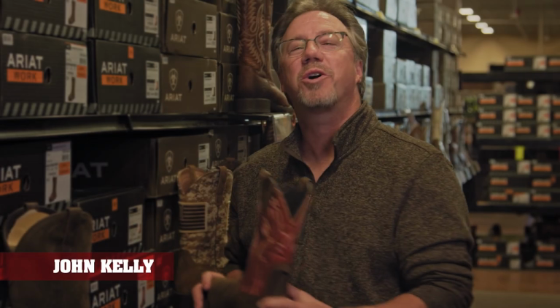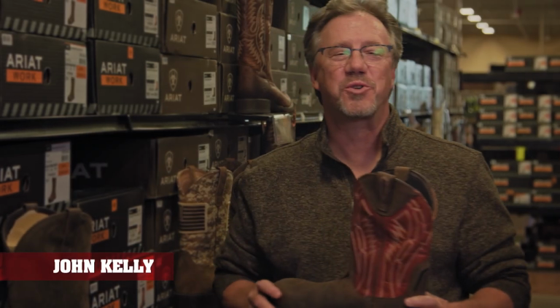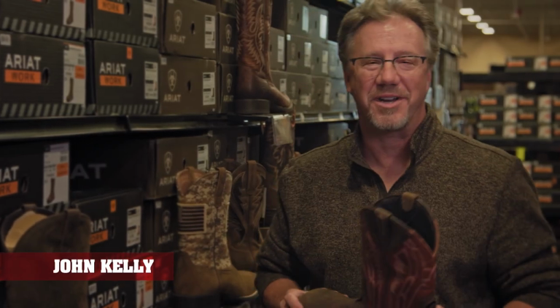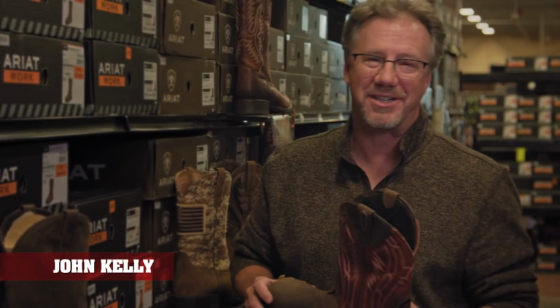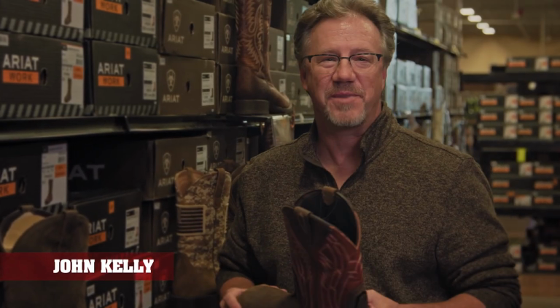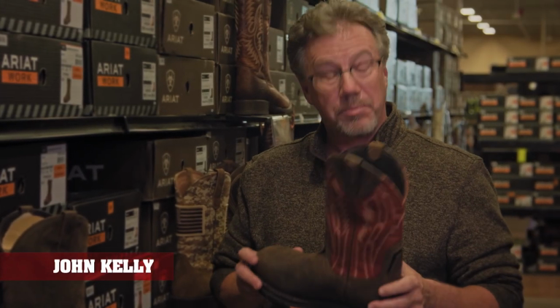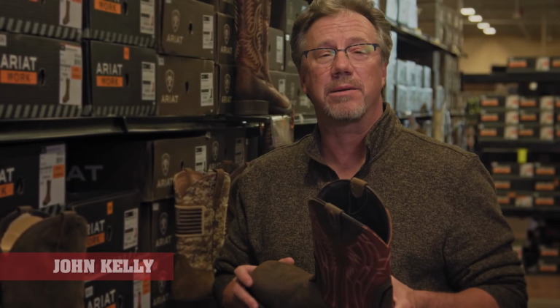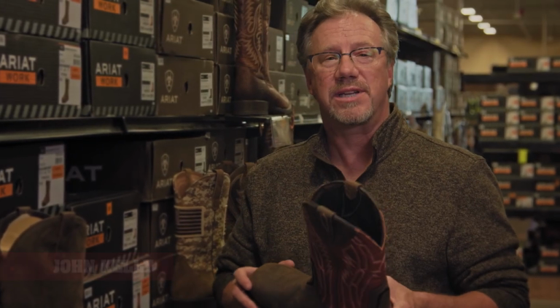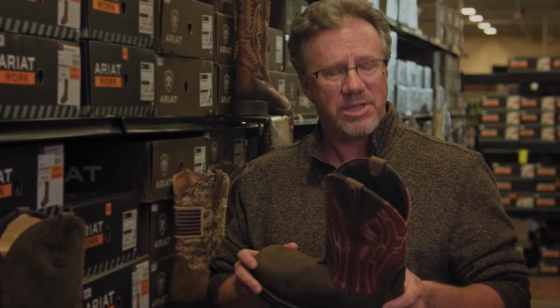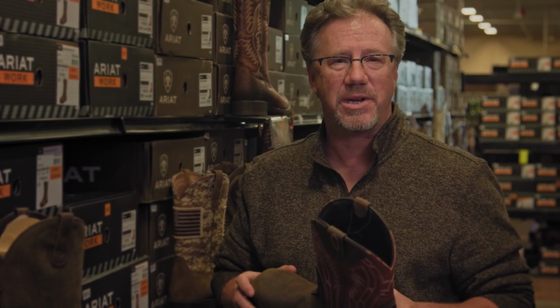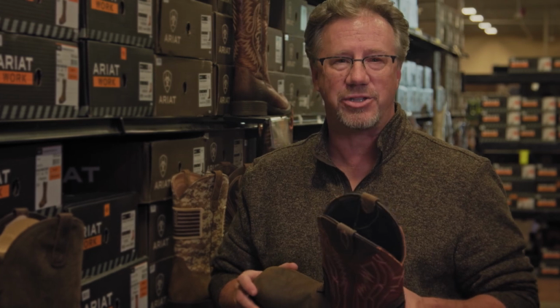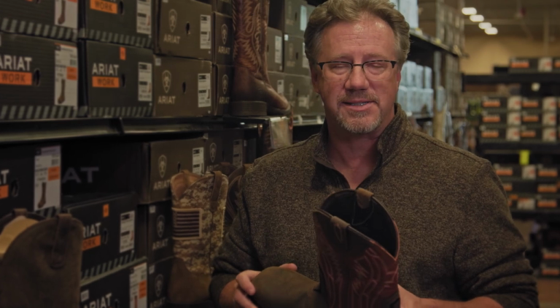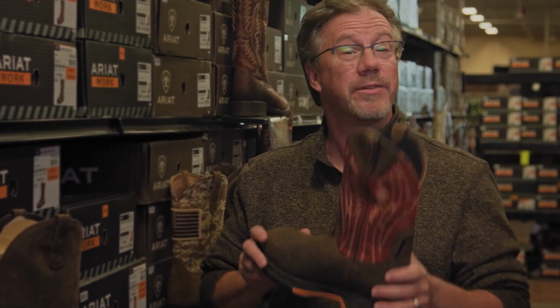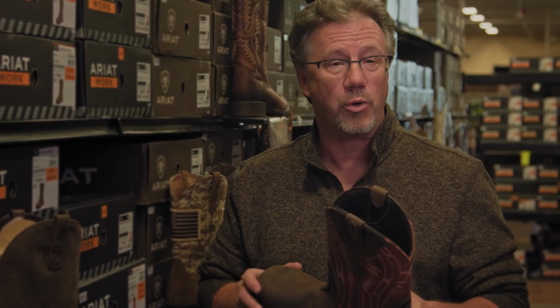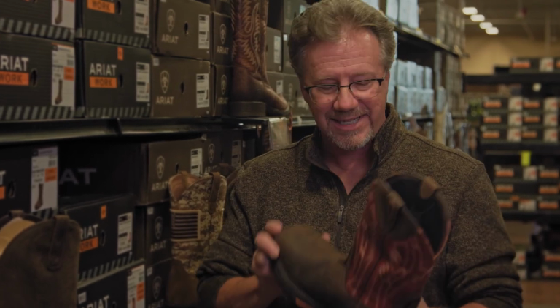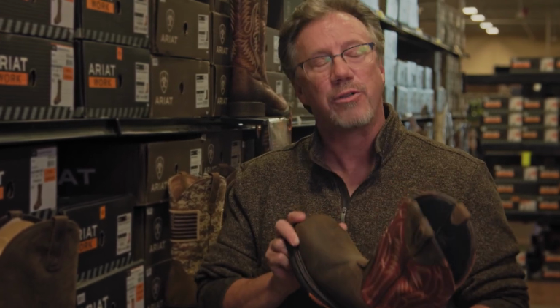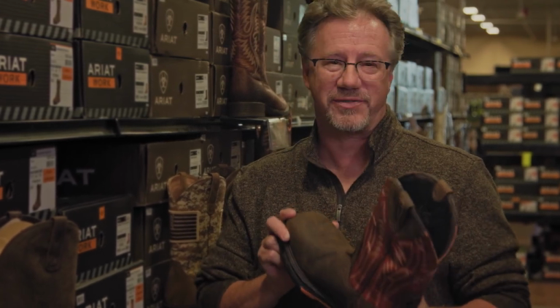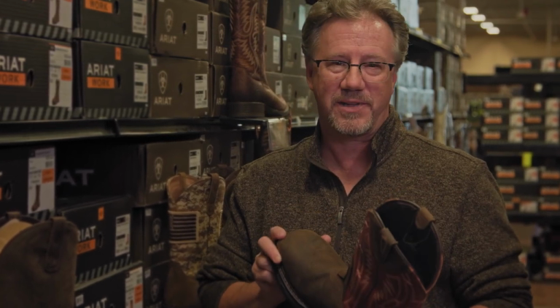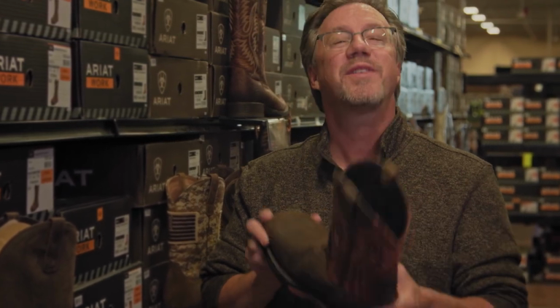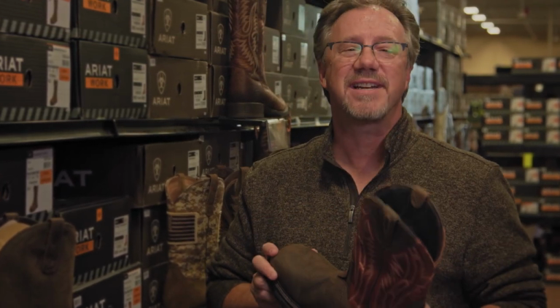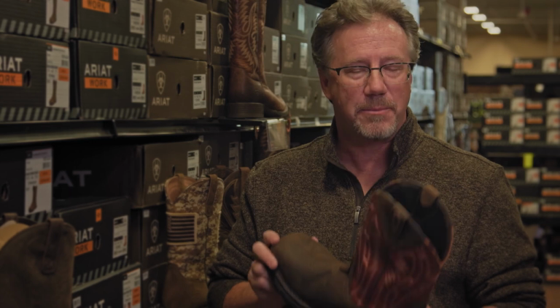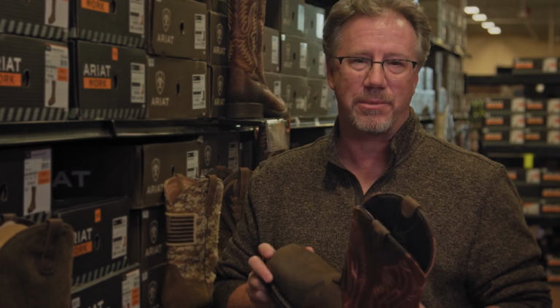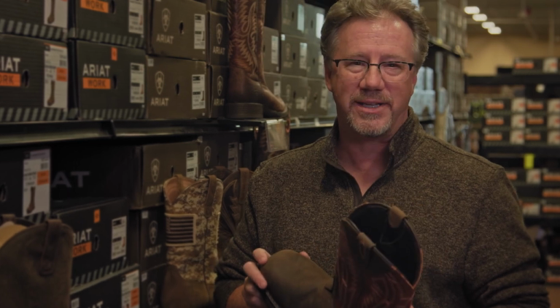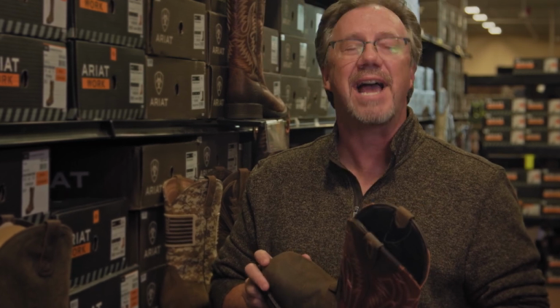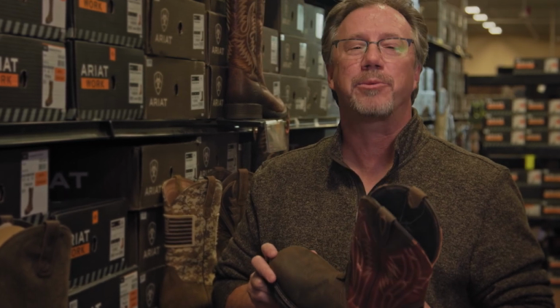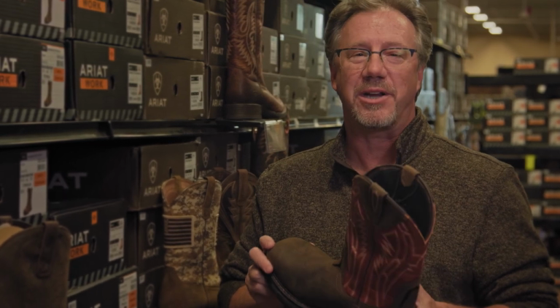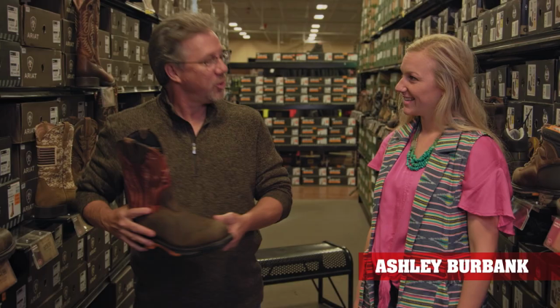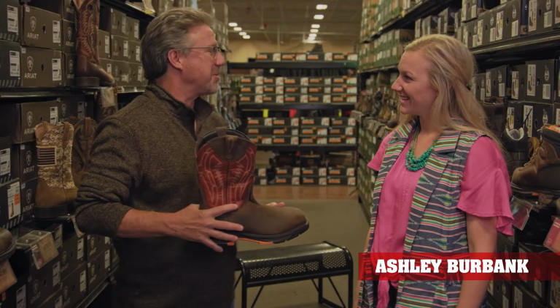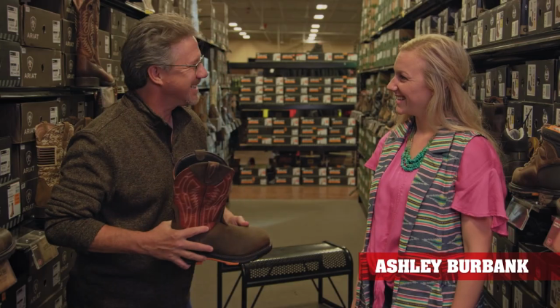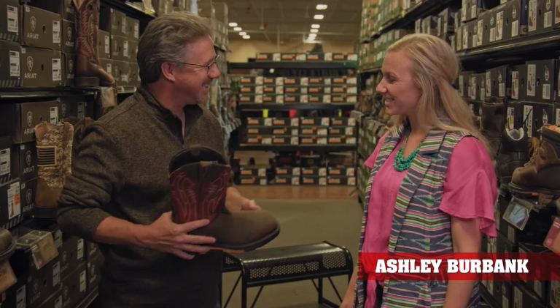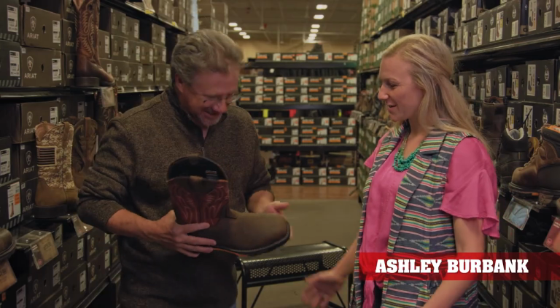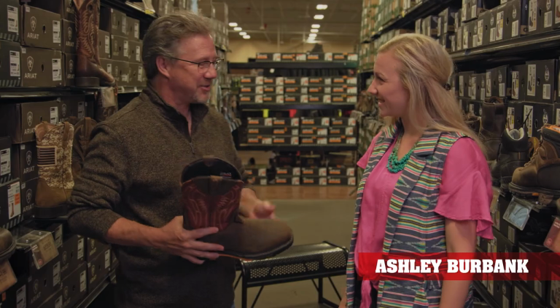Welcome to Coastal 101. I'm John Kelly. When buying a pair of boots, it's important to pick a pair that meets your needs. Even more important is how those boots fit. With us today to talk about proper boot fitting is Ashley Burbank from Ariat. Welcome Ashley. Hi John, thanks for having me here today.